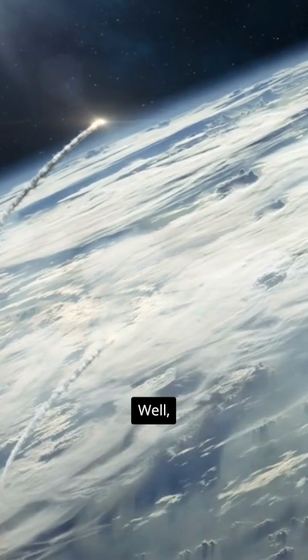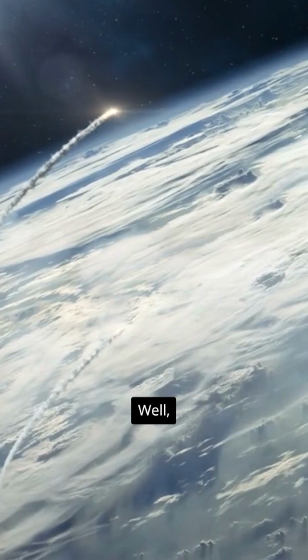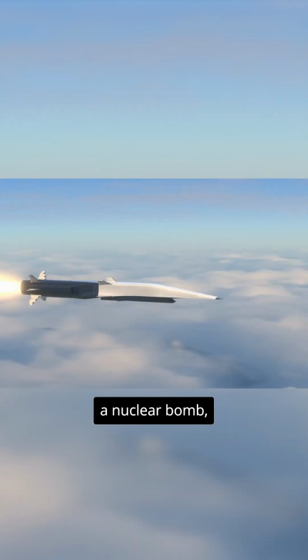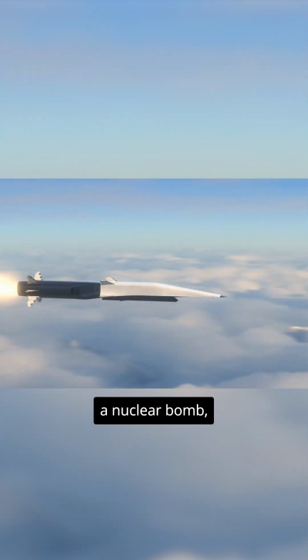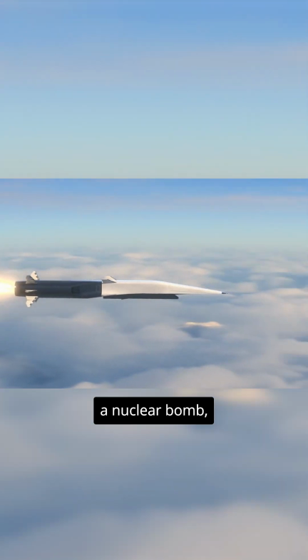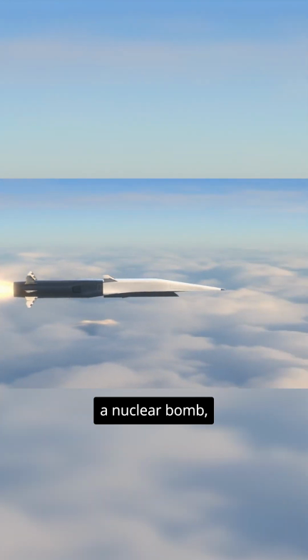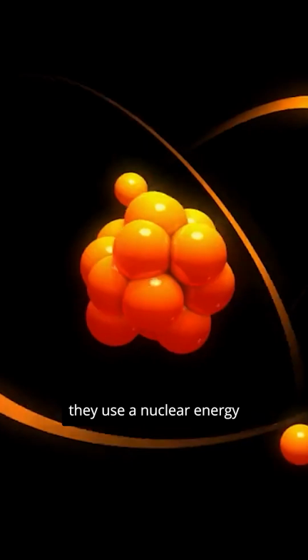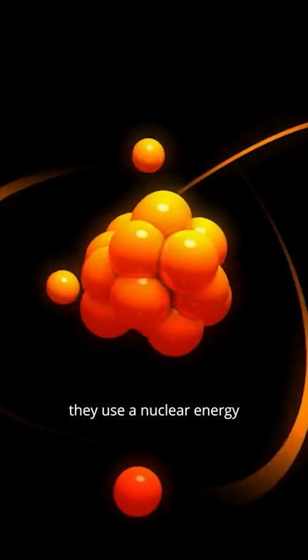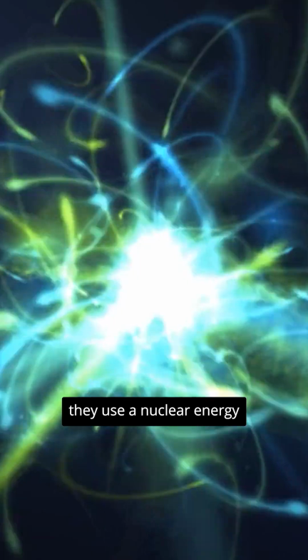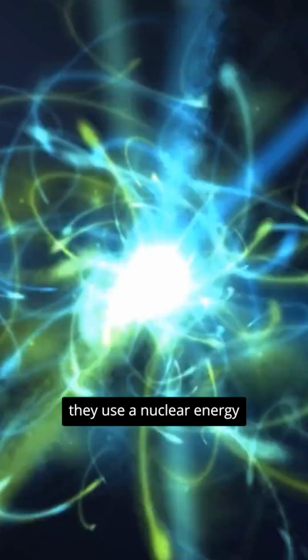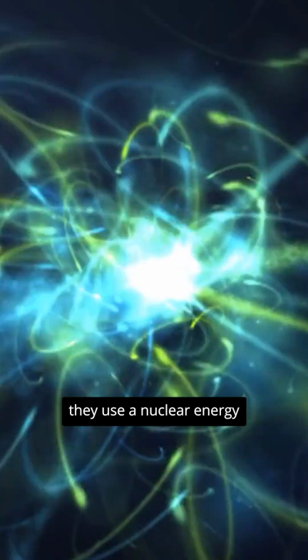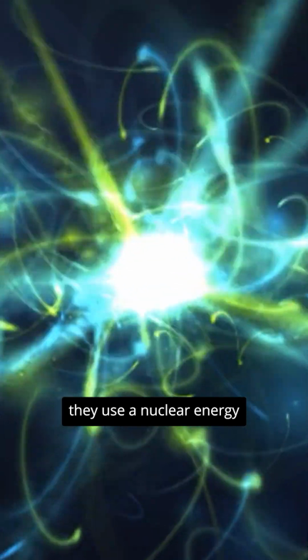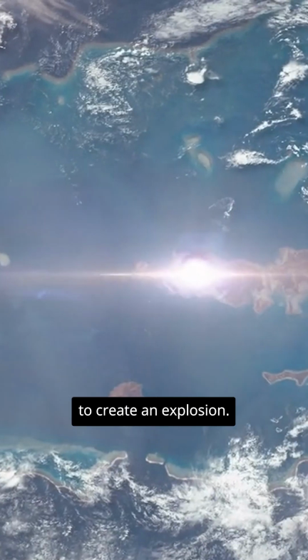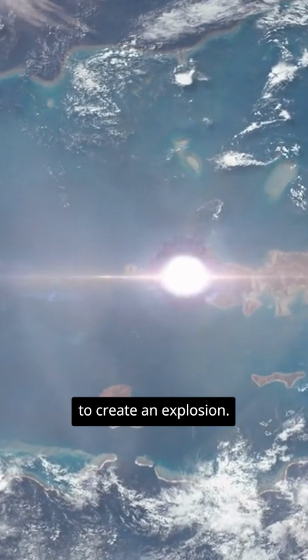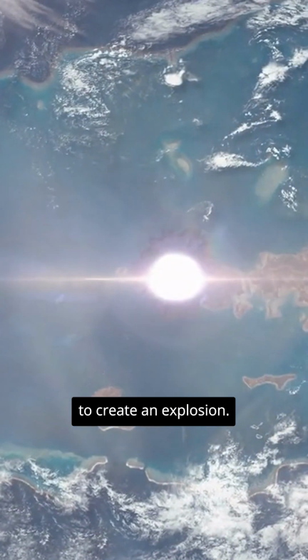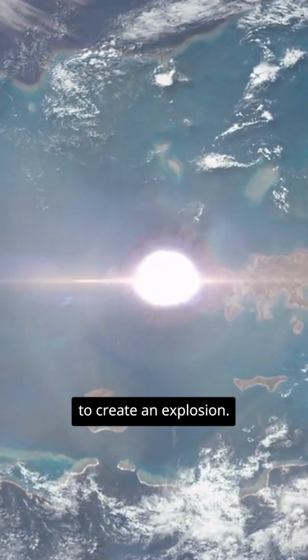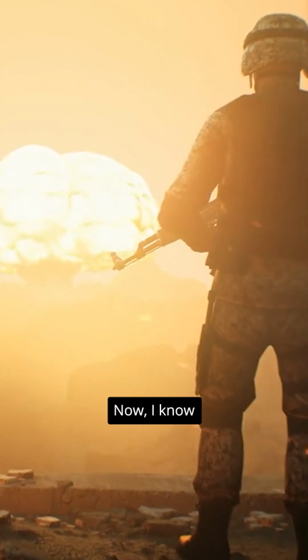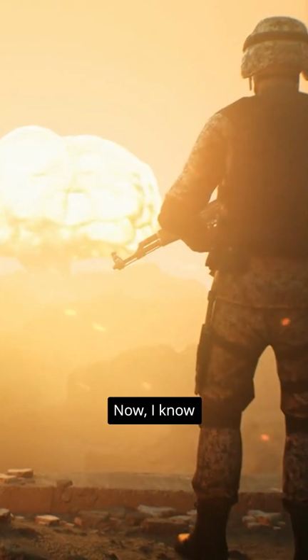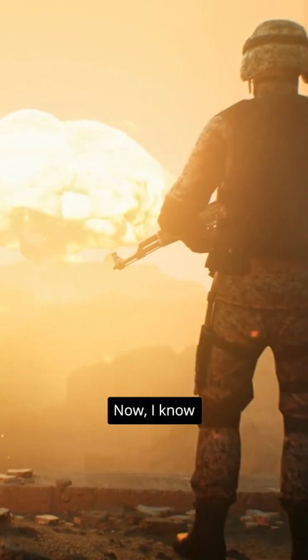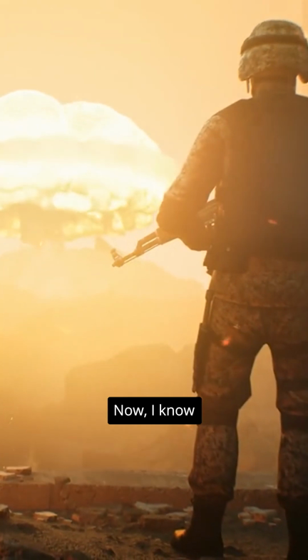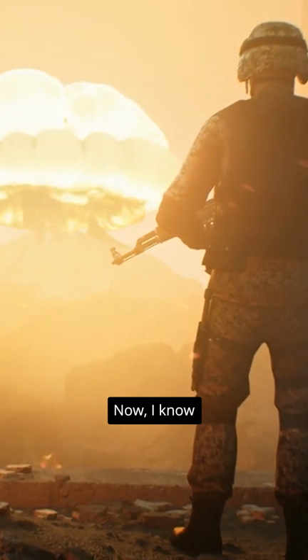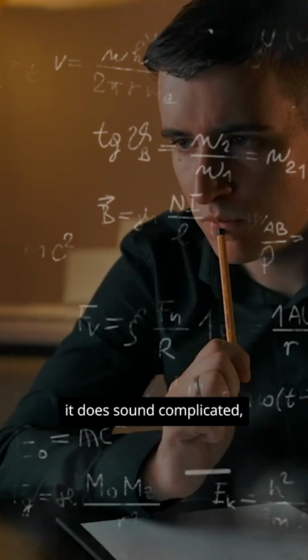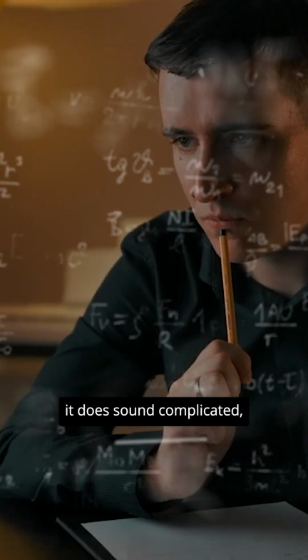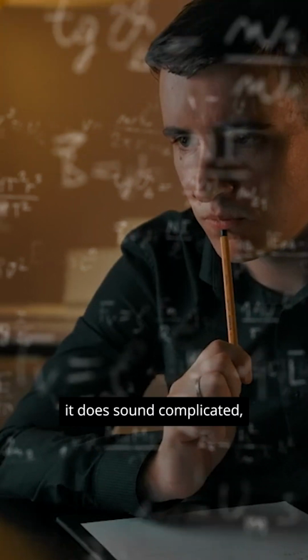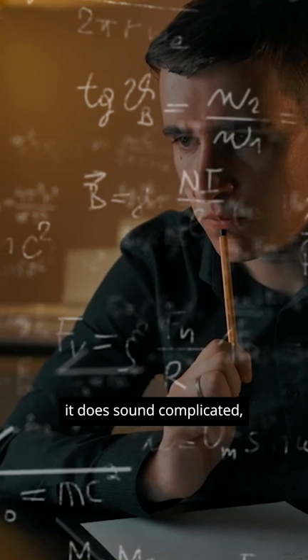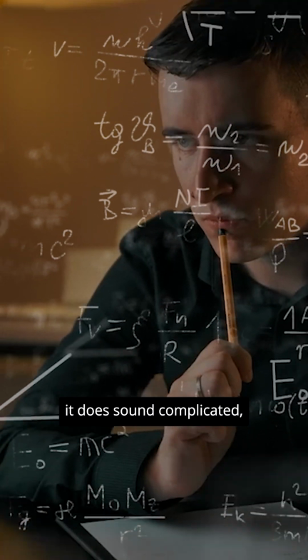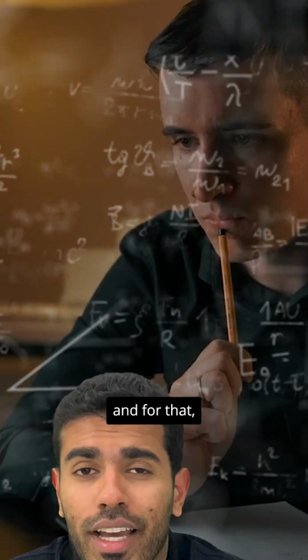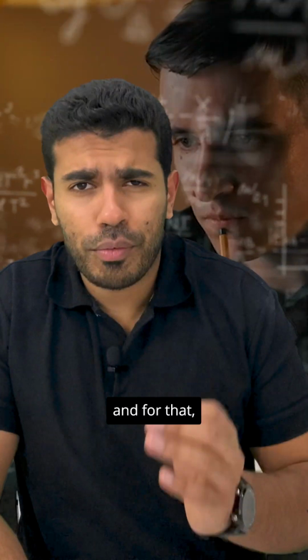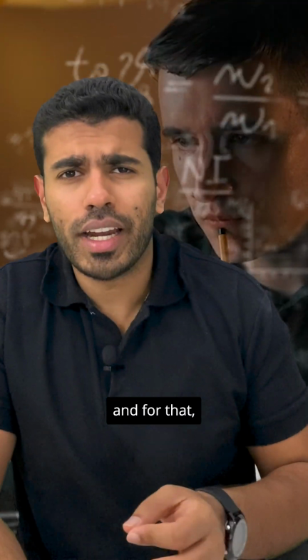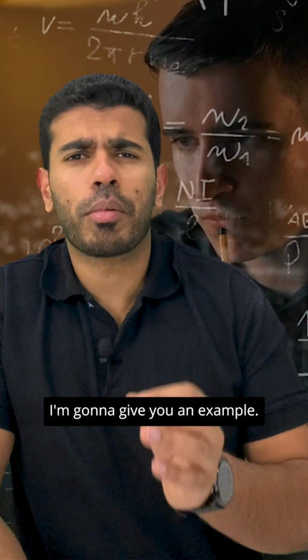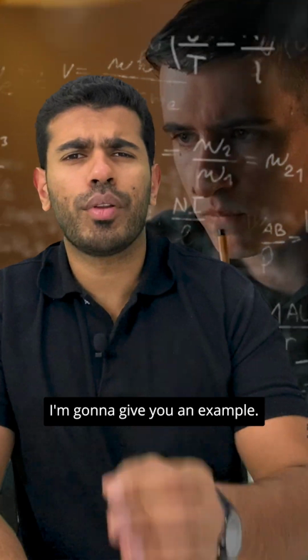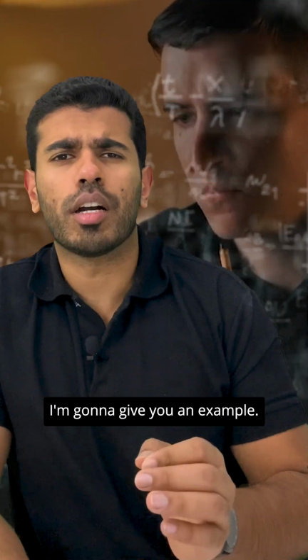Well, a nuclear bomb uses nuclear energy to create an explosion. Now I know it does sound complicated, and for that I'm going to give you an example.